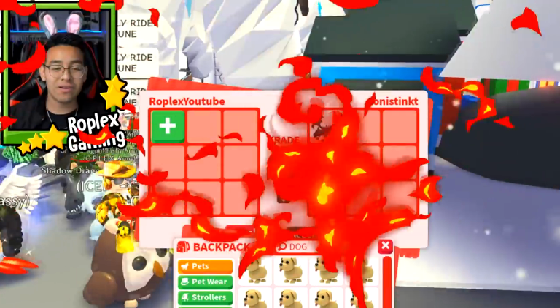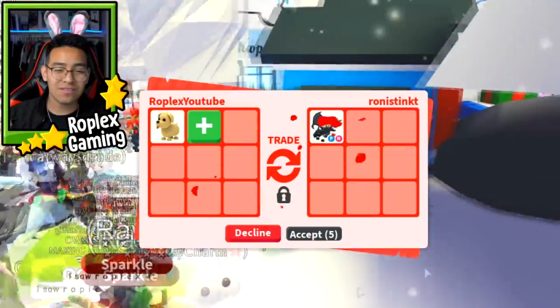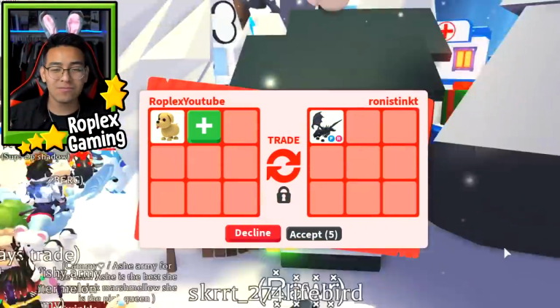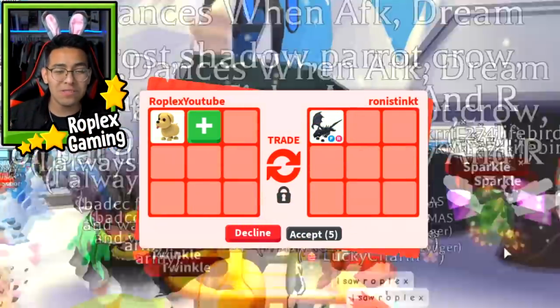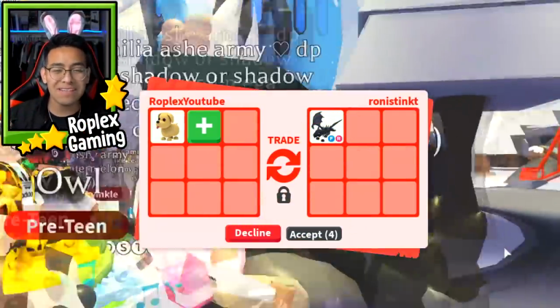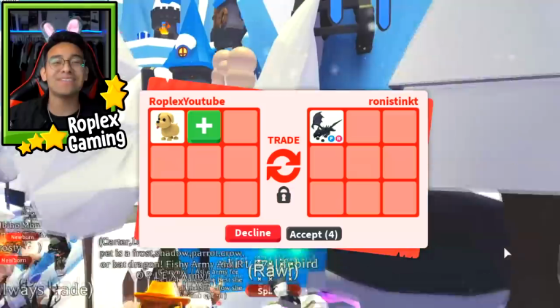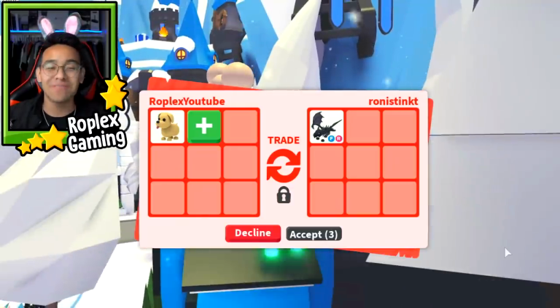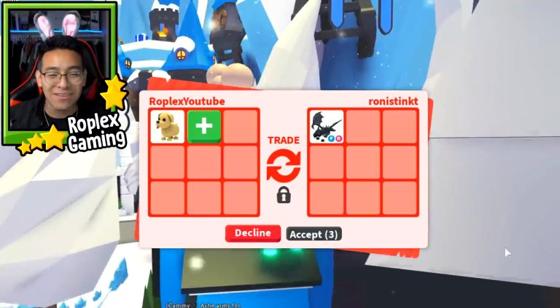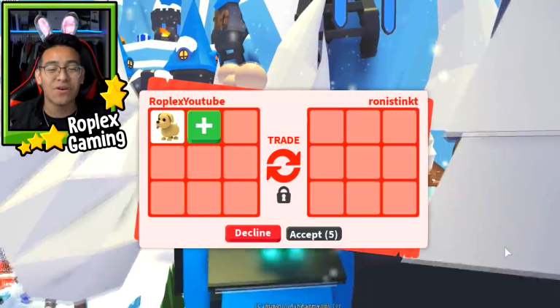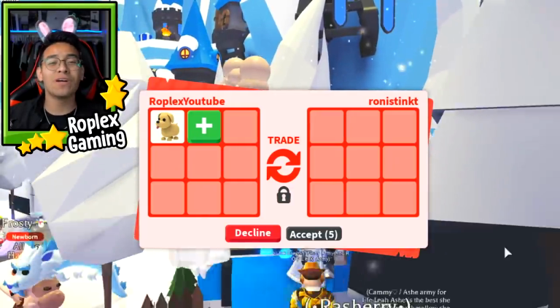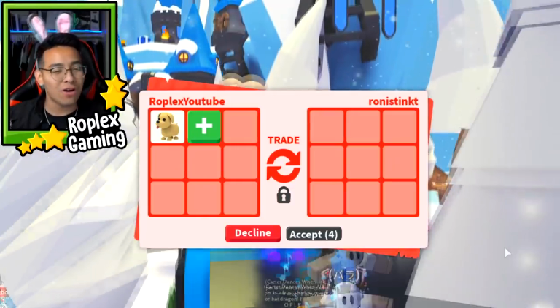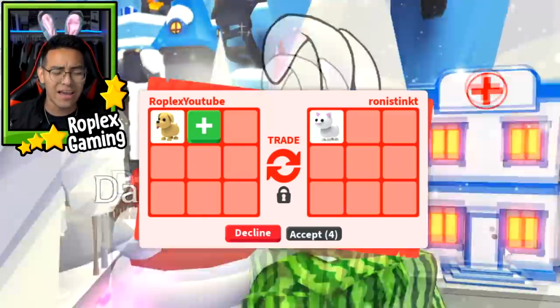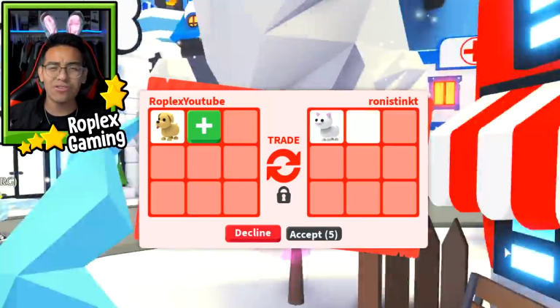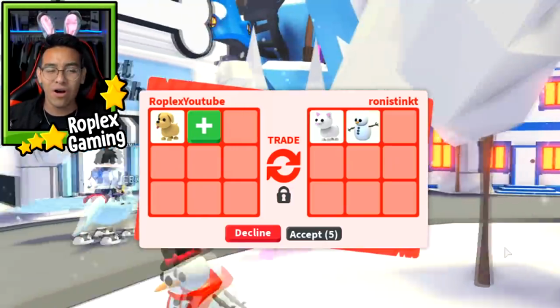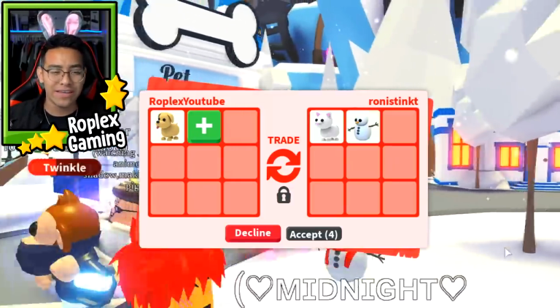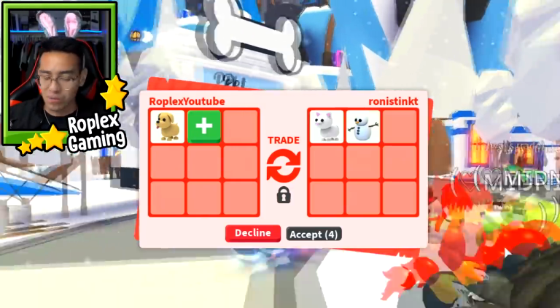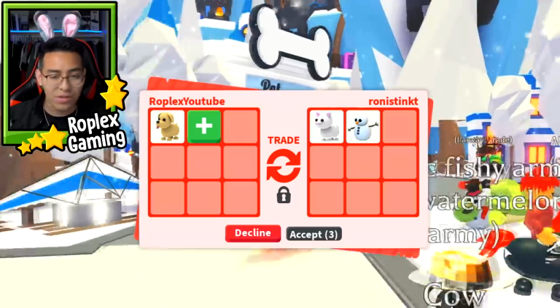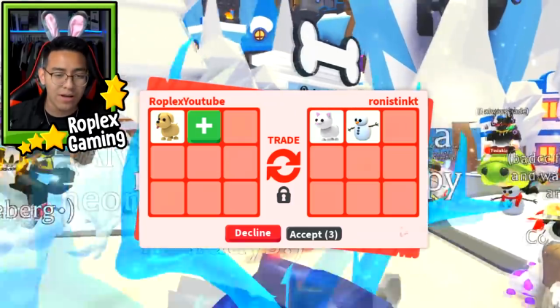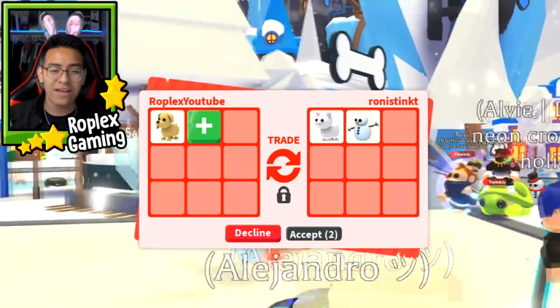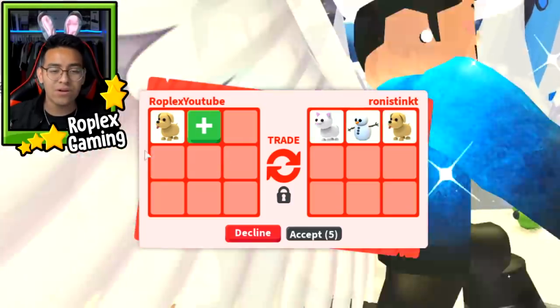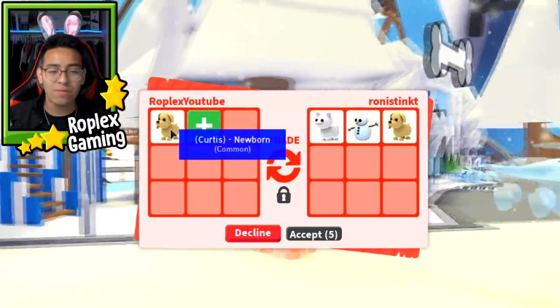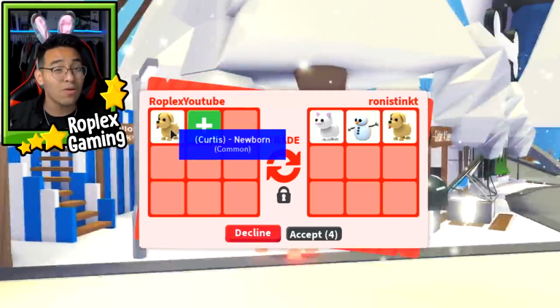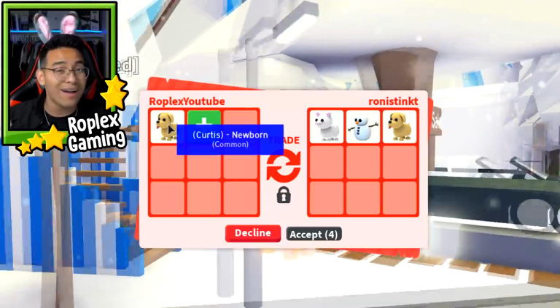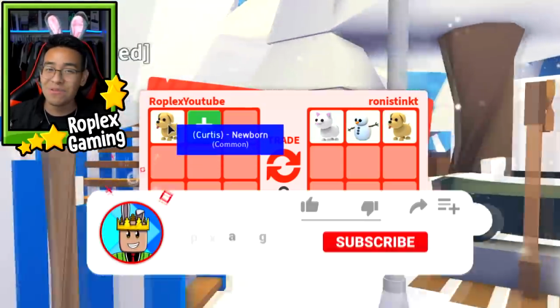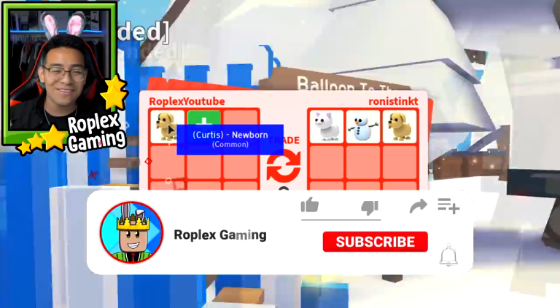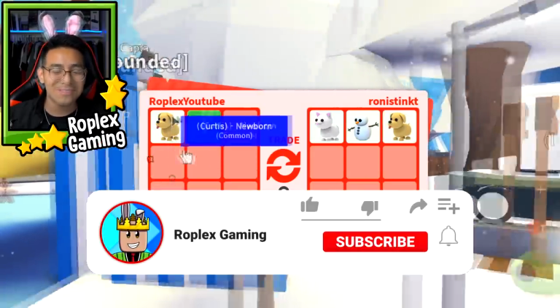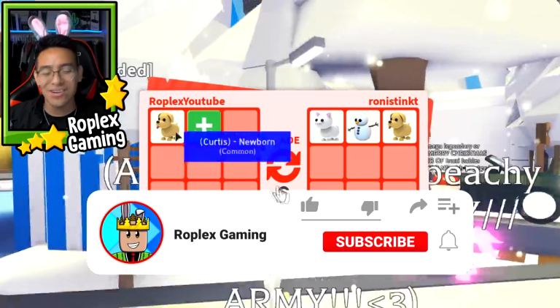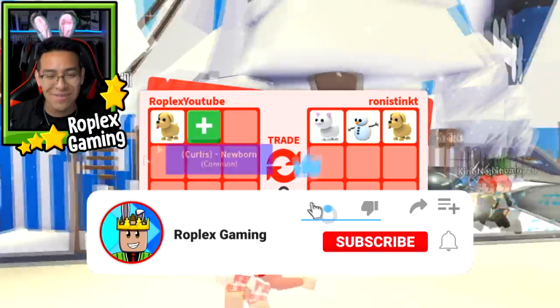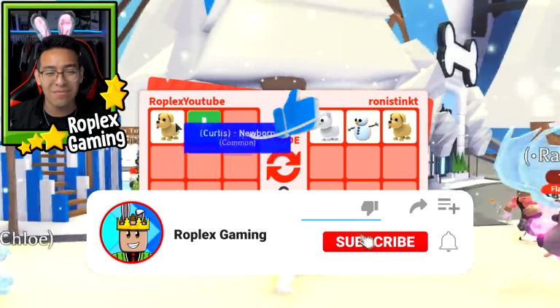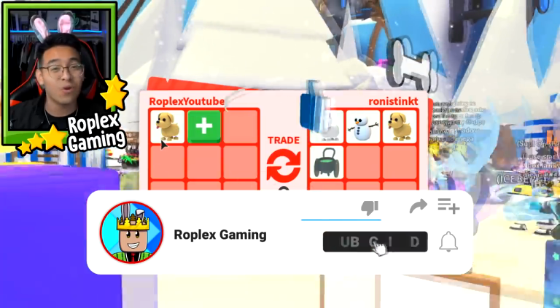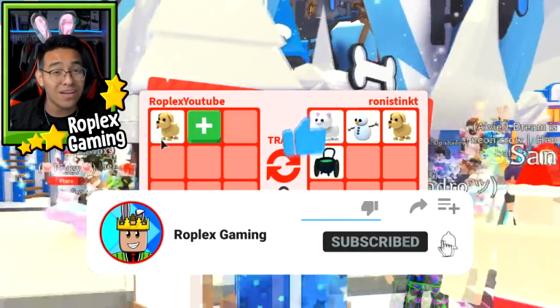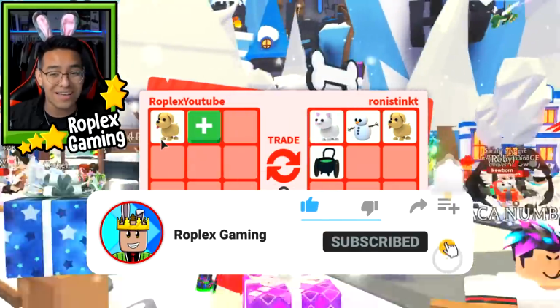I know what you guys are thinking — Roplex, where's the Mega Dalmatian? I thought that's what we were going to trade this video. We're going to work our way up. I'm trying to trade every dog in the game. So we're going to start off with a common dog, then work our way up to the Robo Dog, the Blue Dog, the Cerberus, then the Mega Dalmatian formerly known as the Santa Dog.